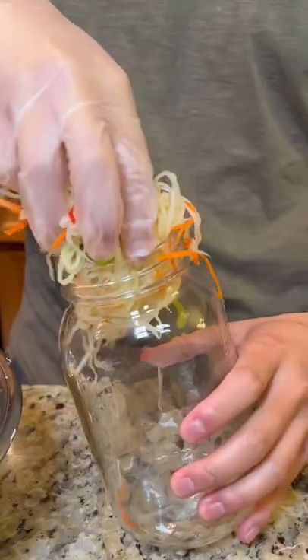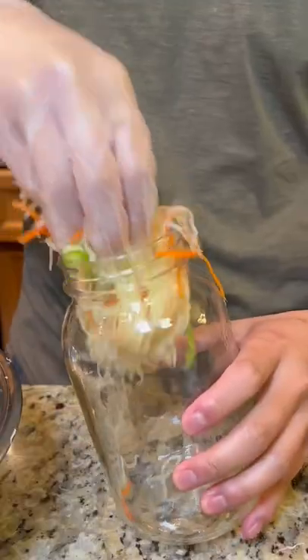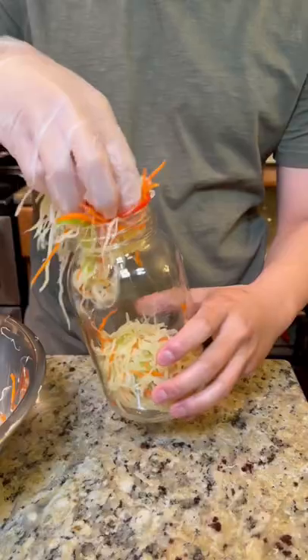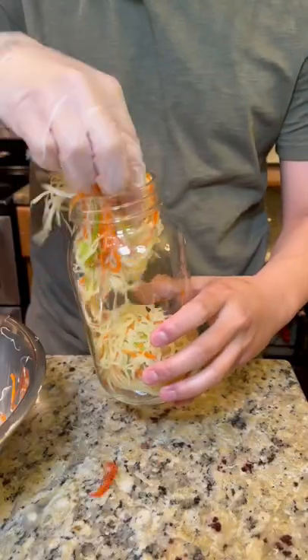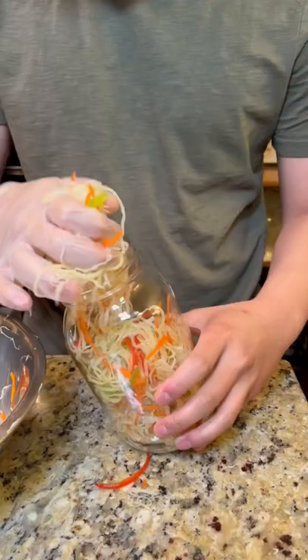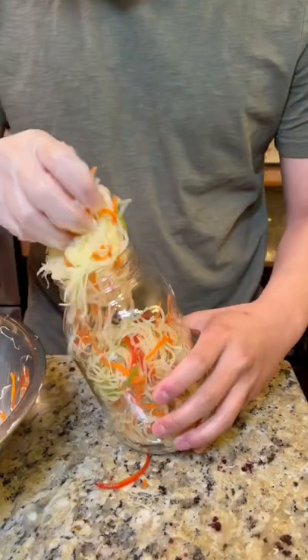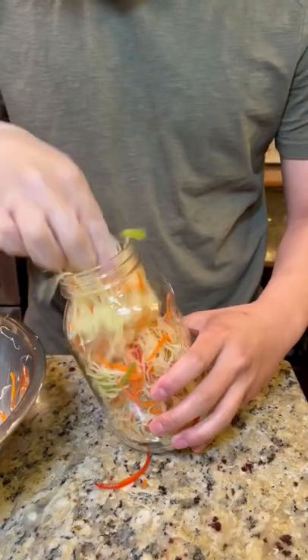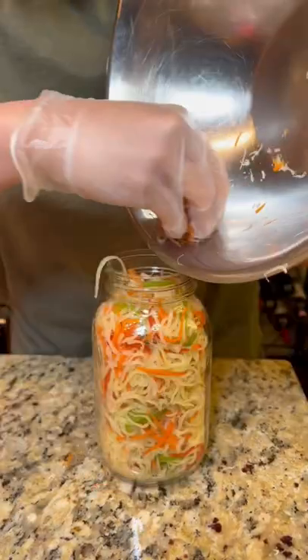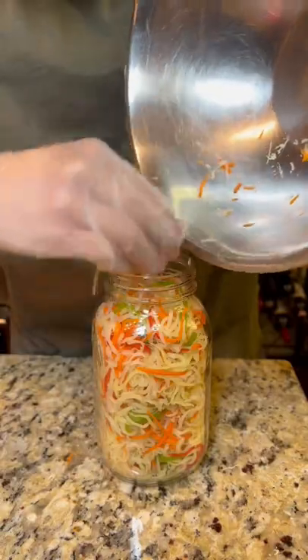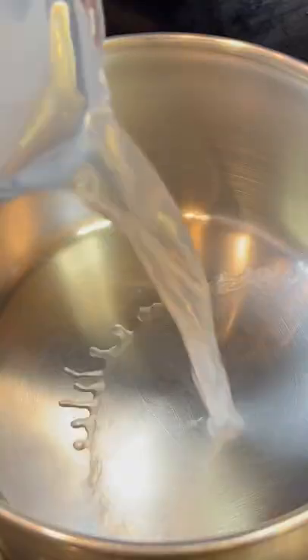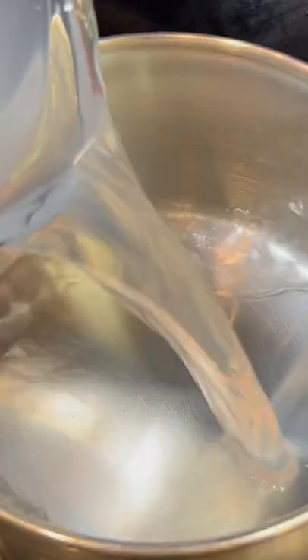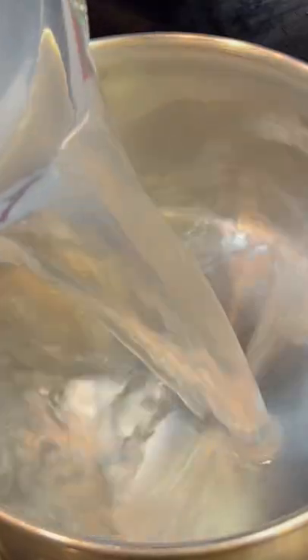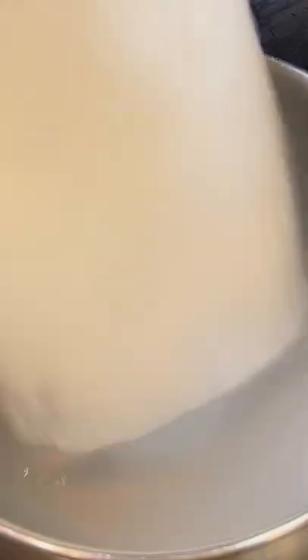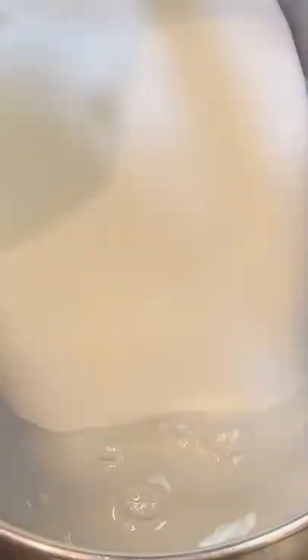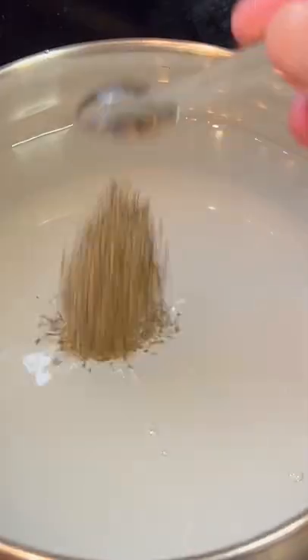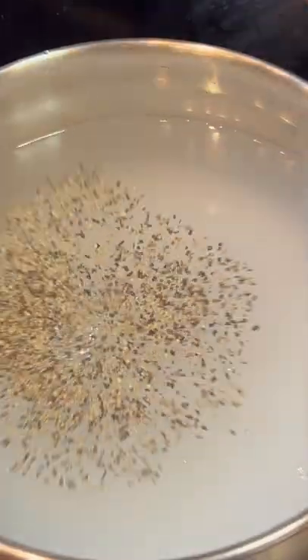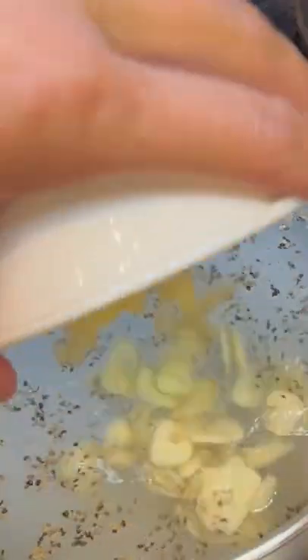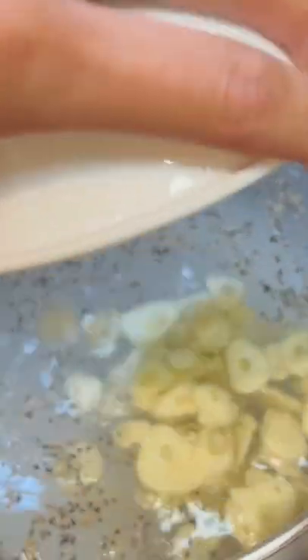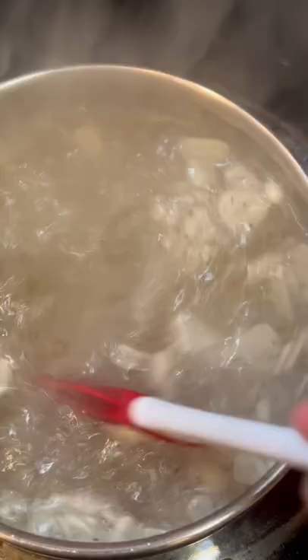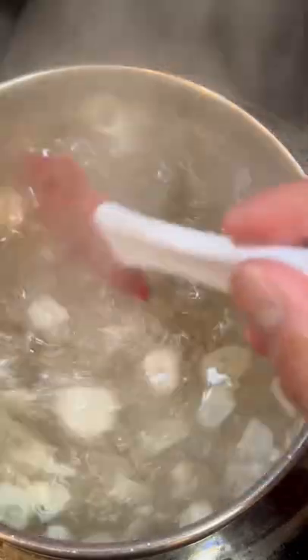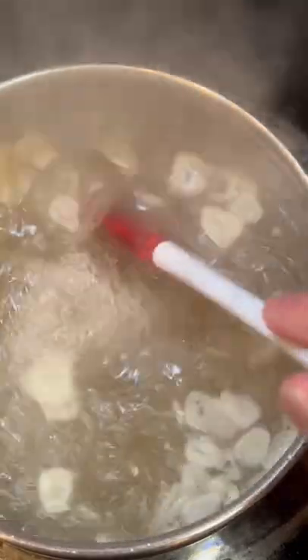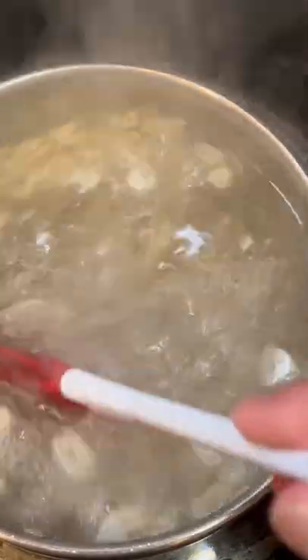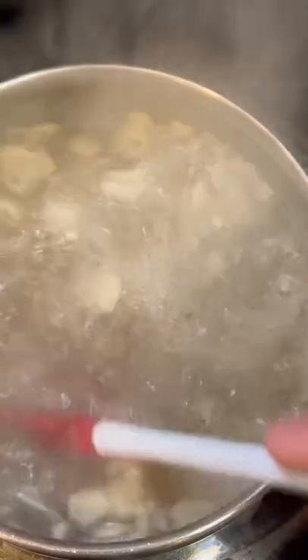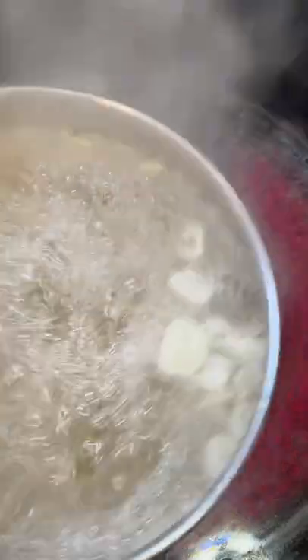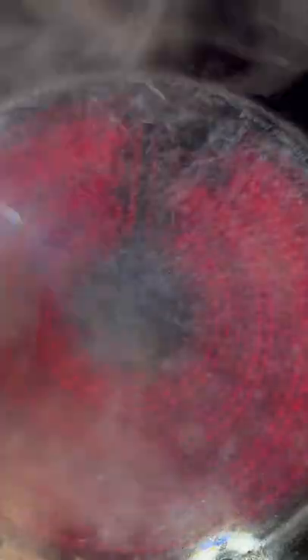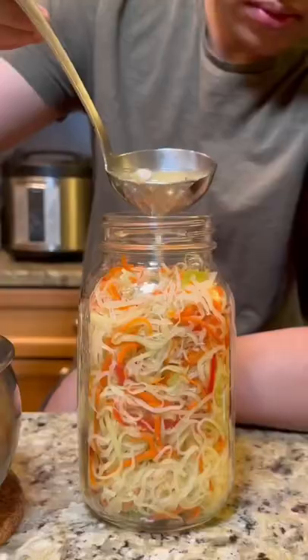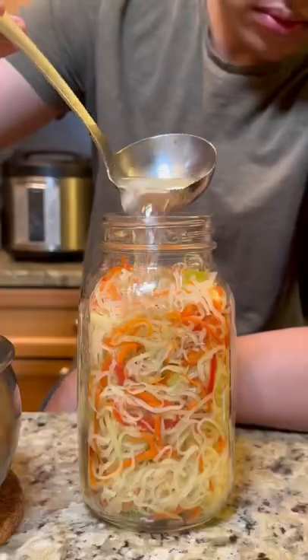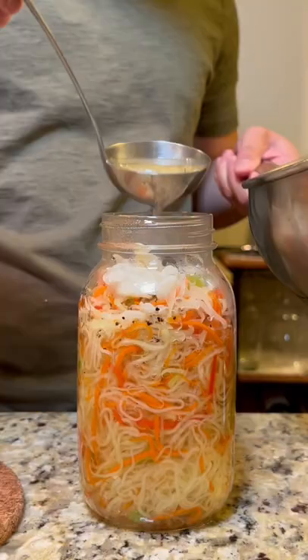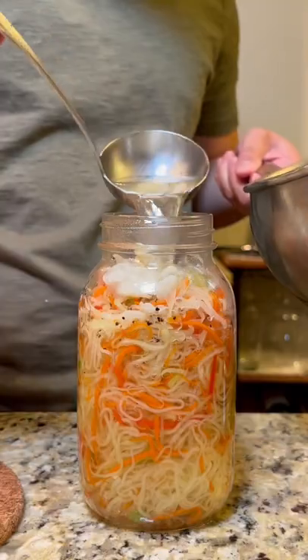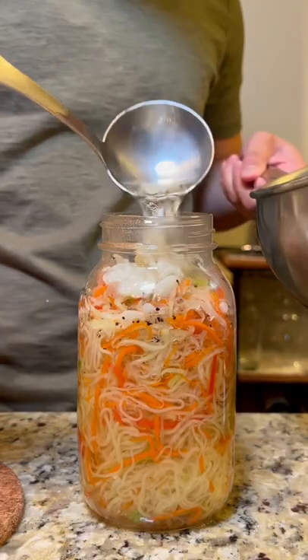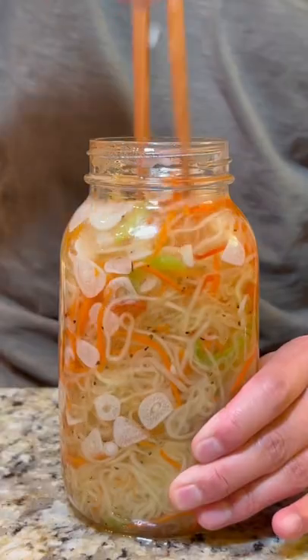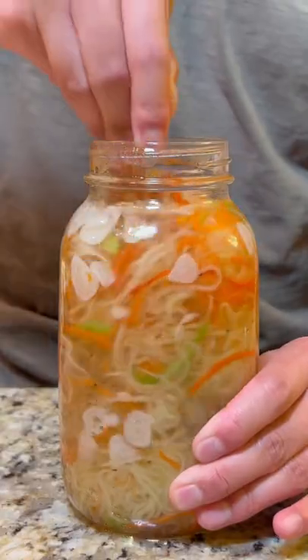Make sure they're clean and place this inside a container of your choice. For the pickling liquid, mix together some vinegar, sugar, black pepper, and sliced garlic. Then as soon as it starts to boil, remove it from the heat and immediately pour it over our veggies.